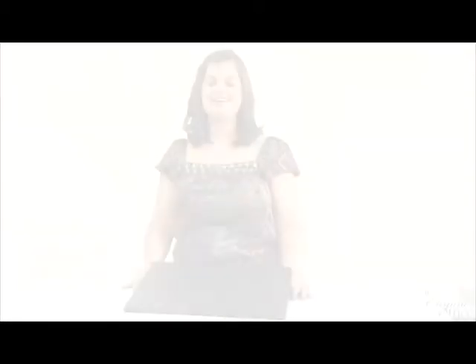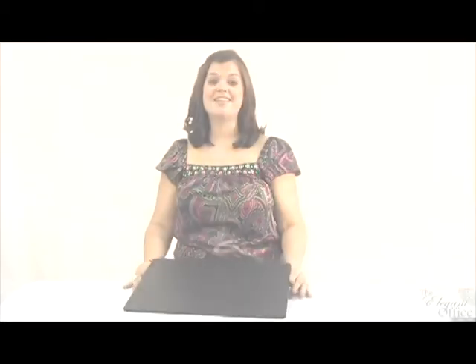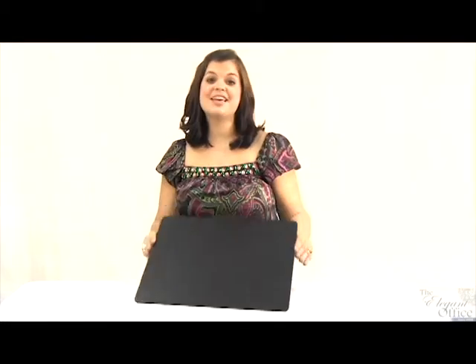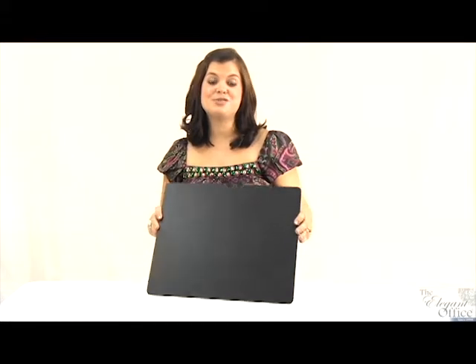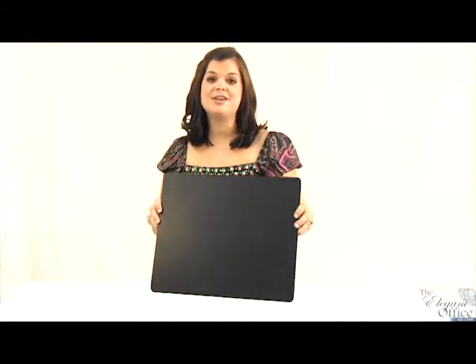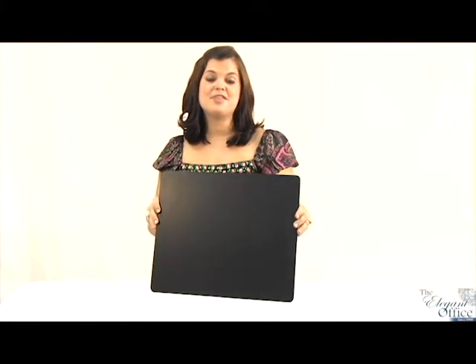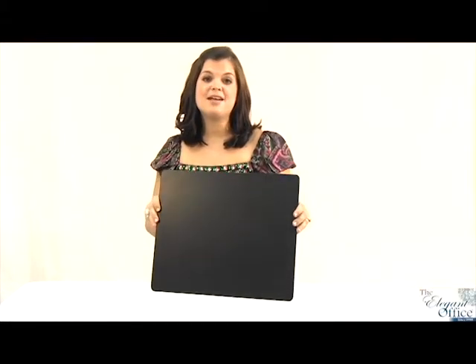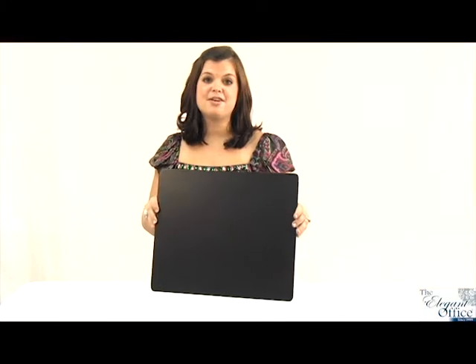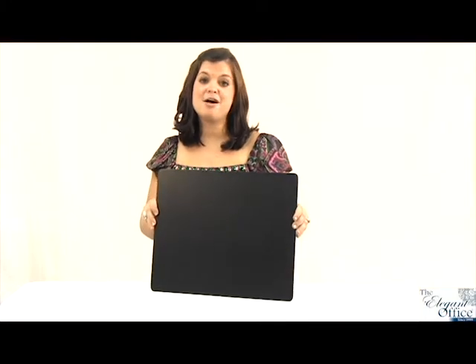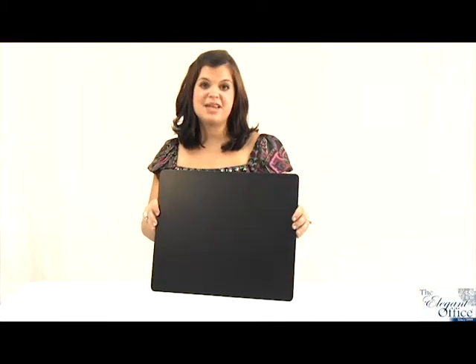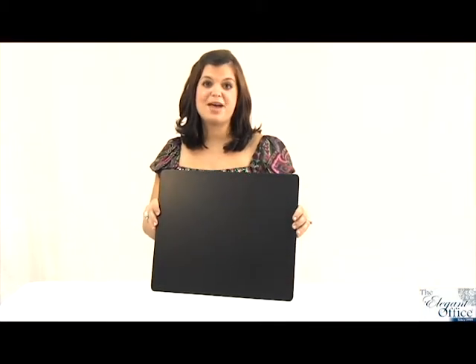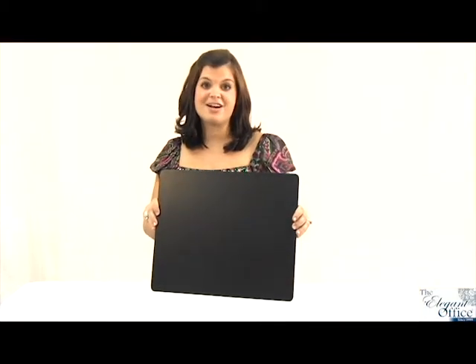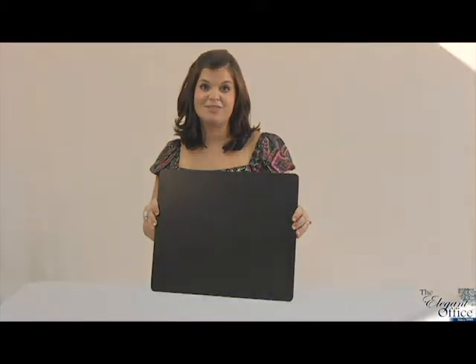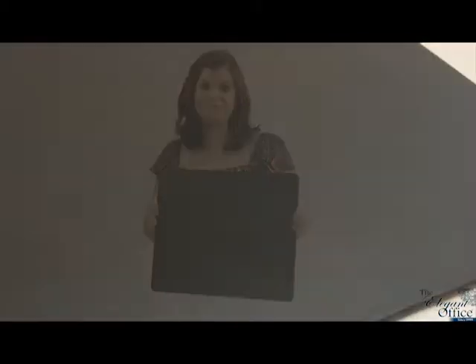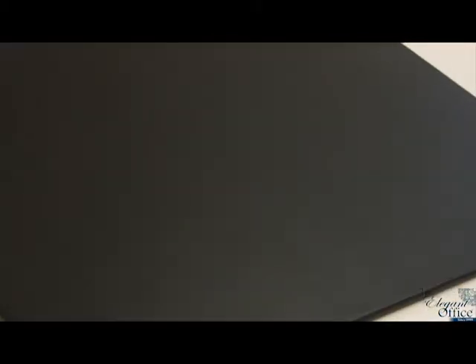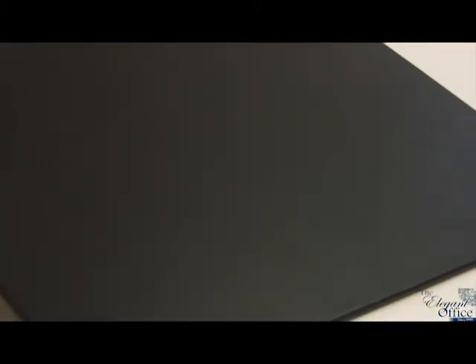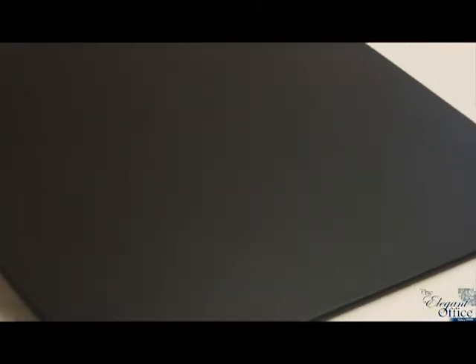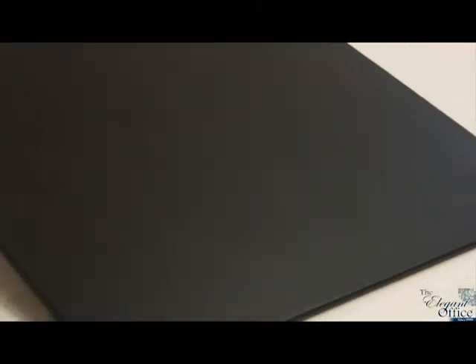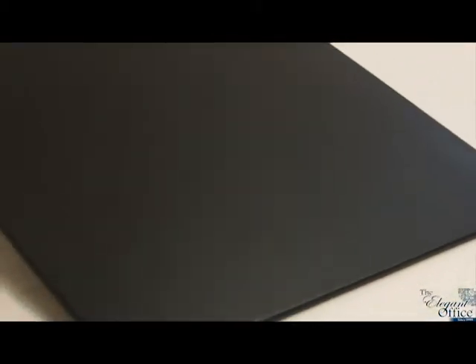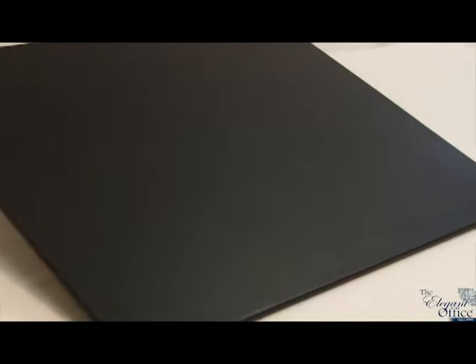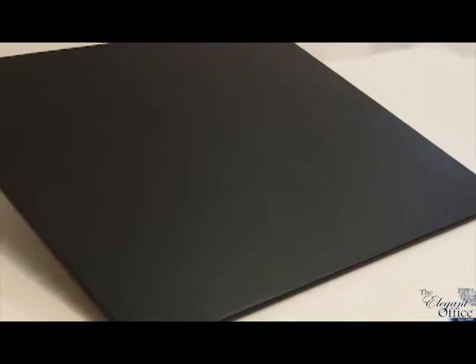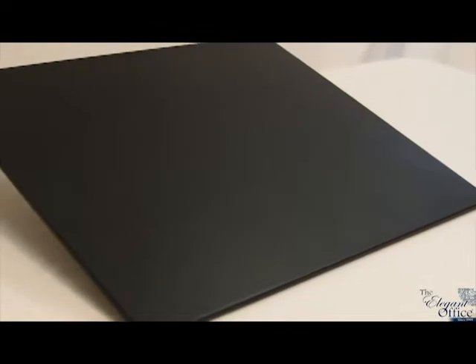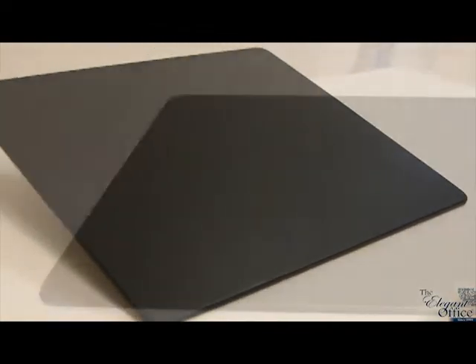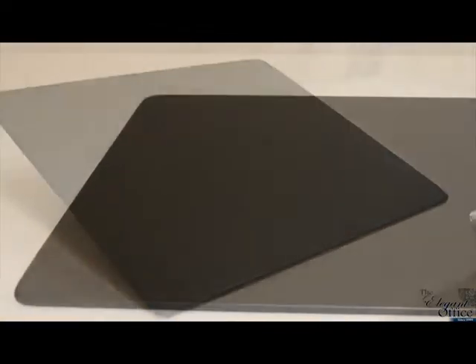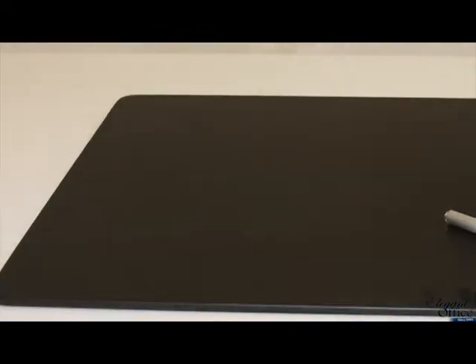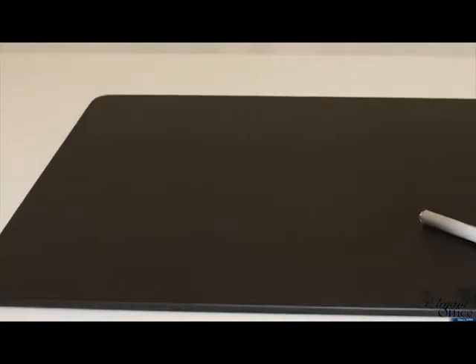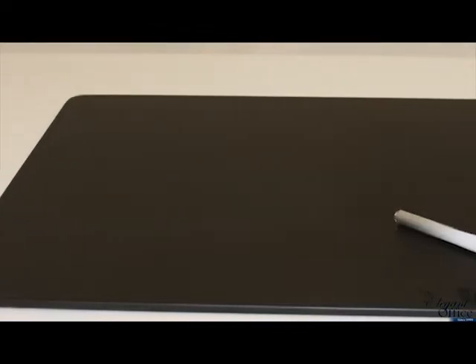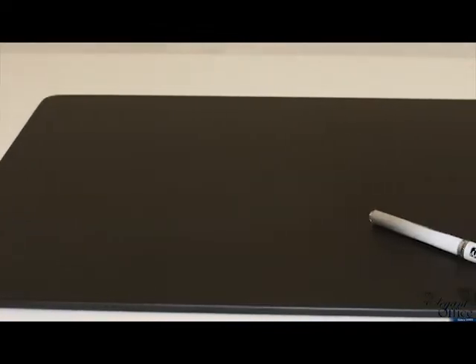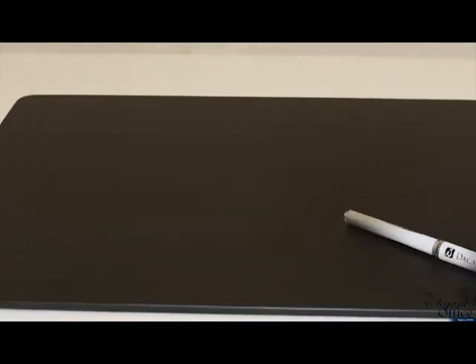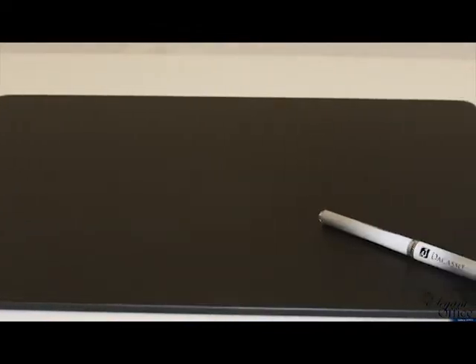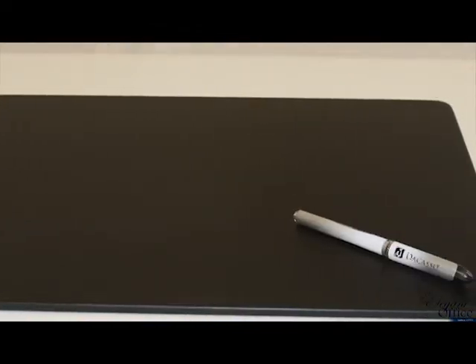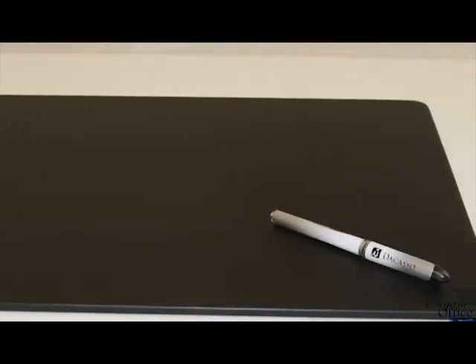Let's take a closer look at the Black Leather Conference Table Pad by Decaso. The conference table pad is a great way to protect and beautify any workspace. It's a great writing surface and stands up to laptop usage as well.